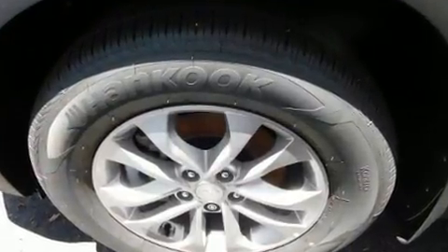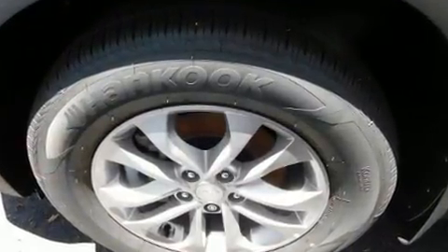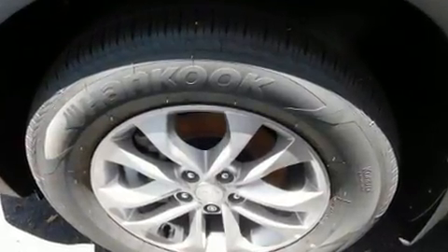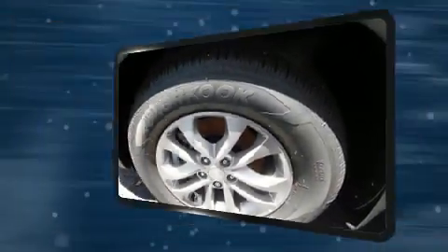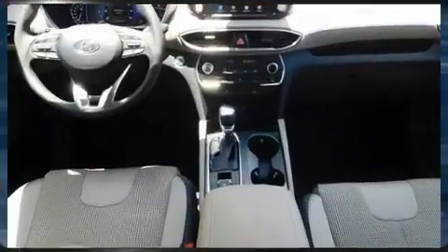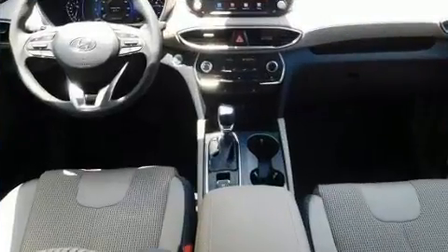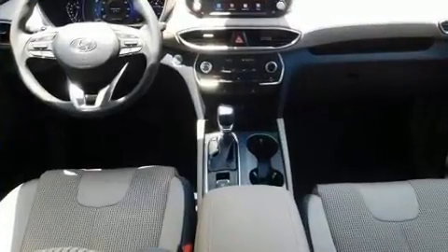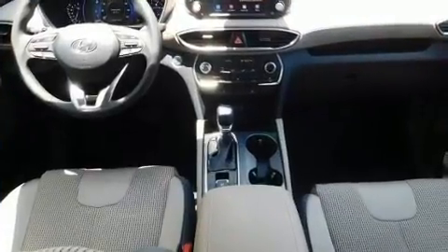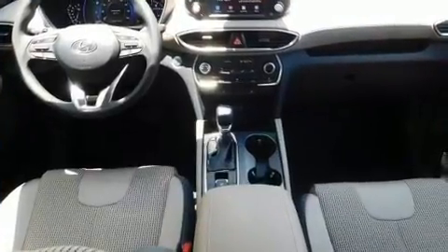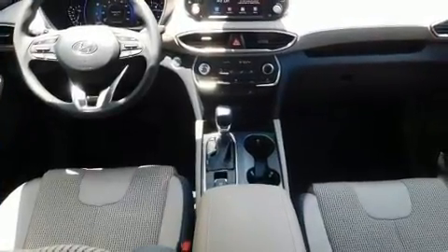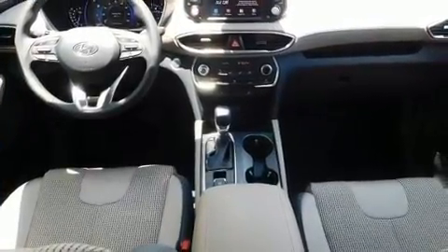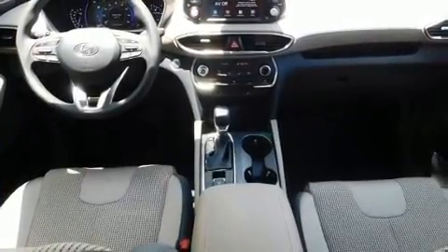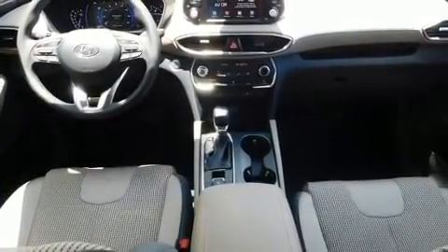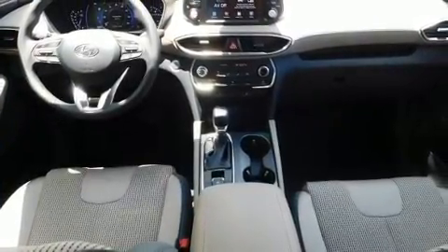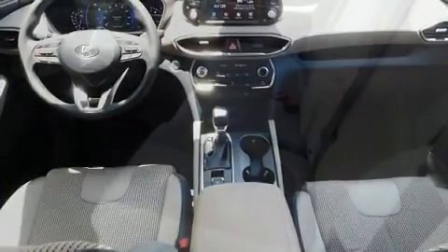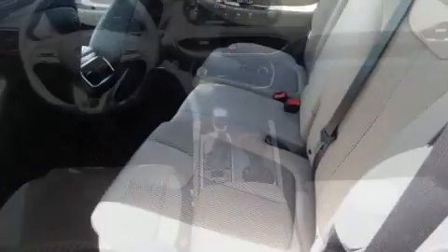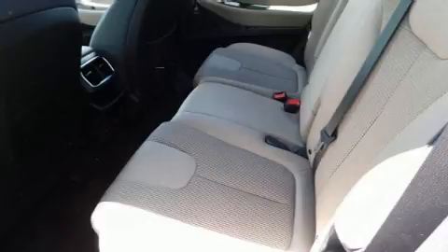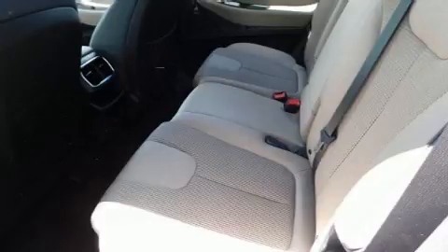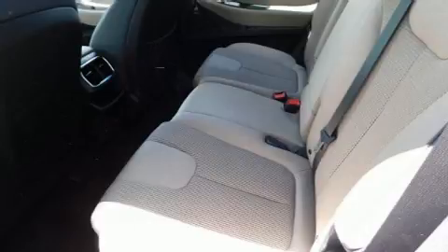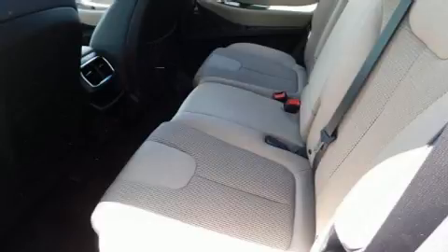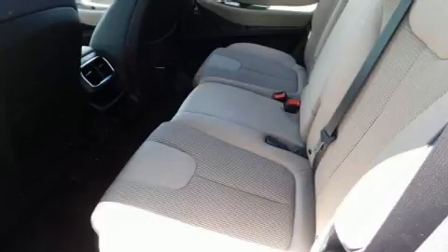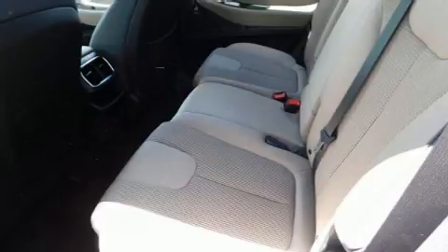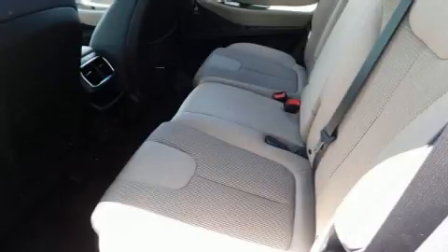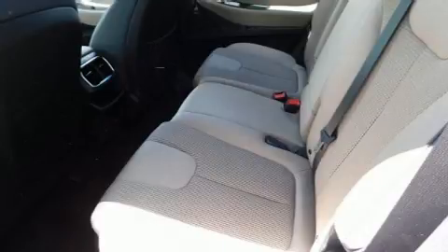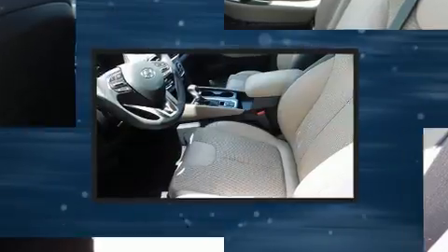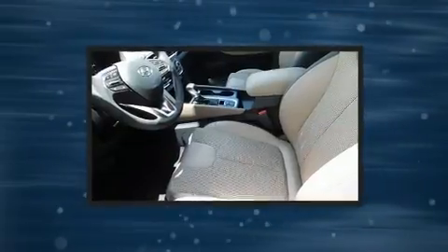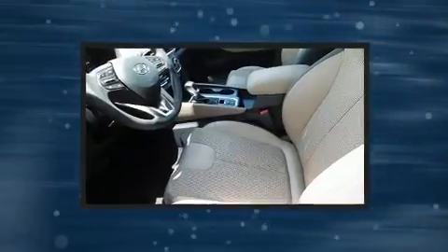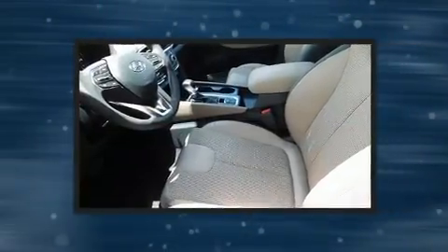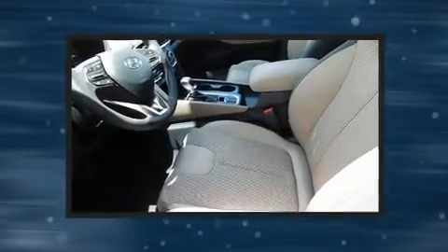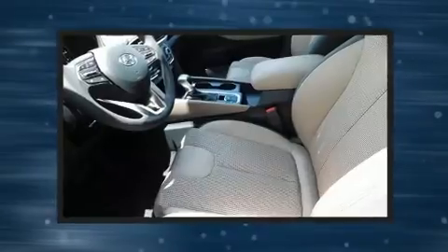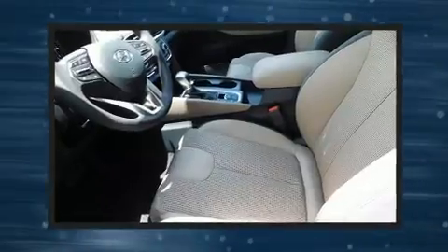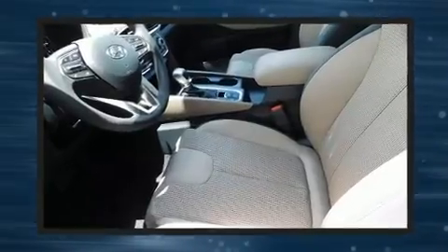Hyundai prioritized fit and finish as evidenced by a tachometer, adjustable headrests in all seating positions, lane departure warning, remote keyless entry, and one-touch window functionality.